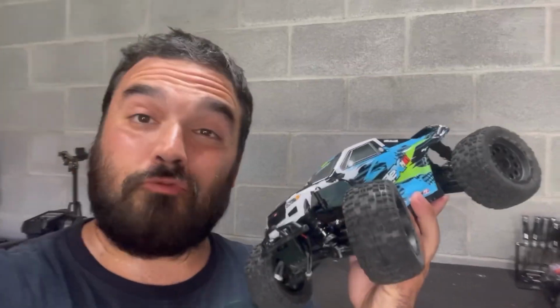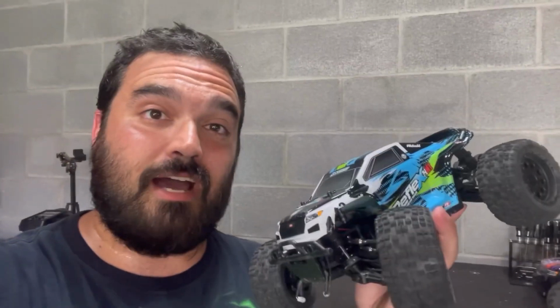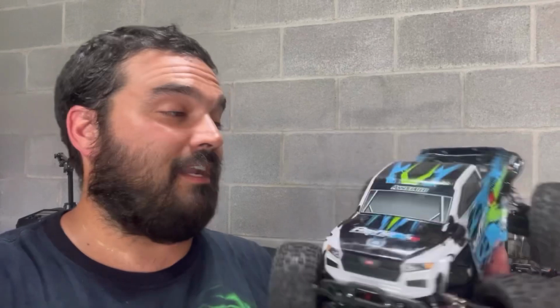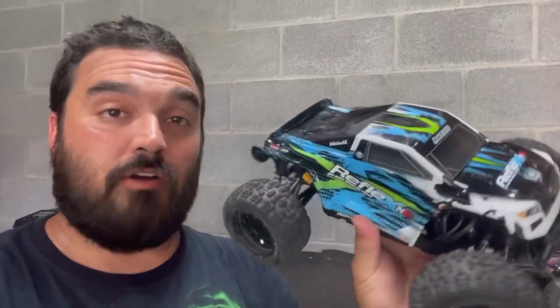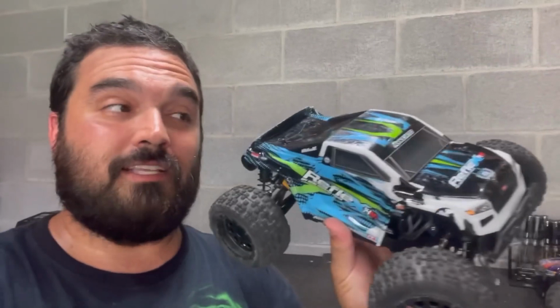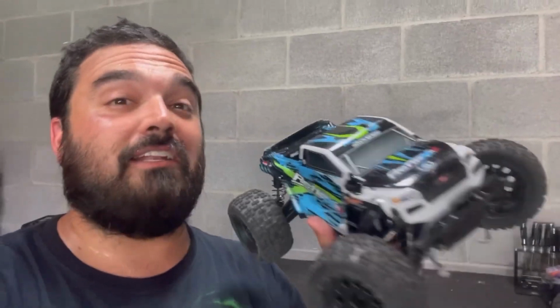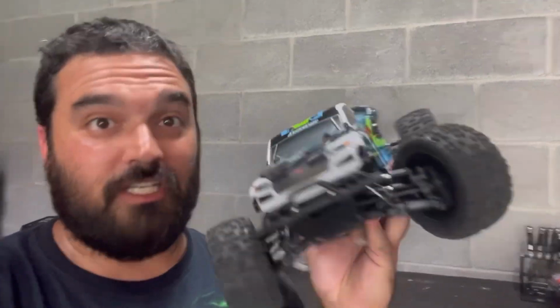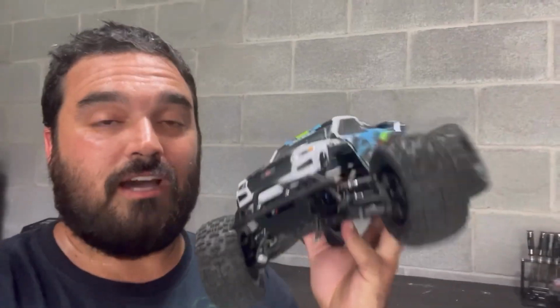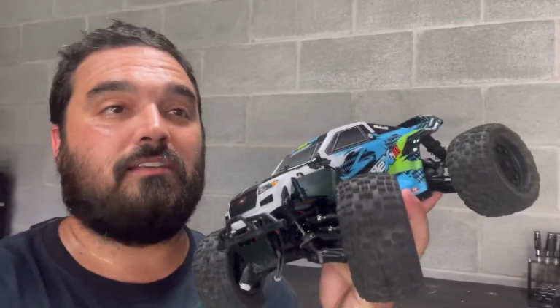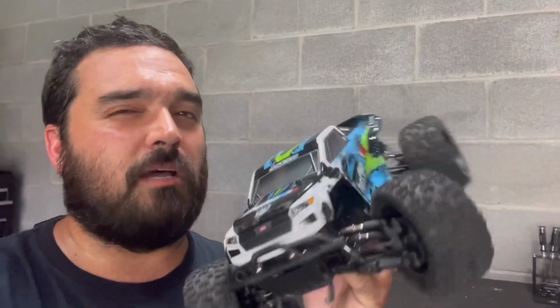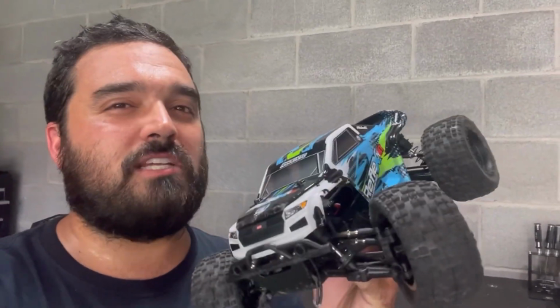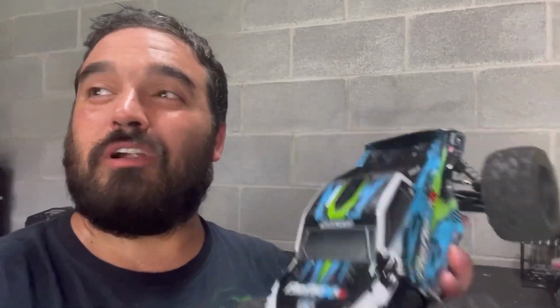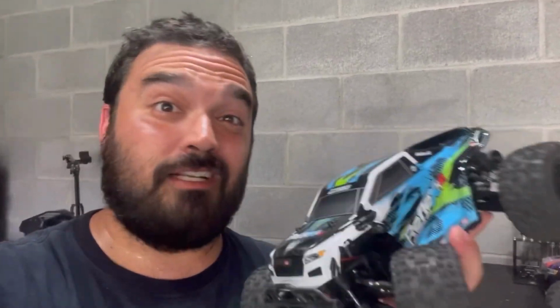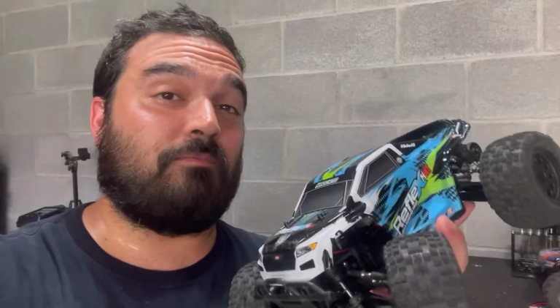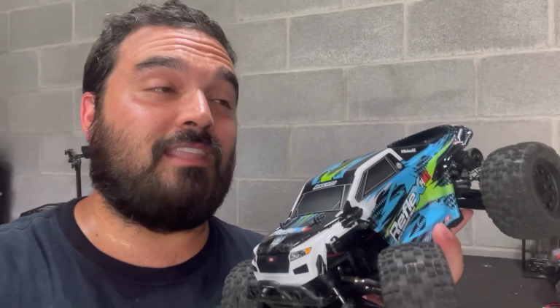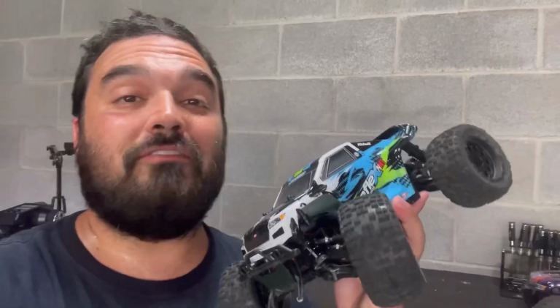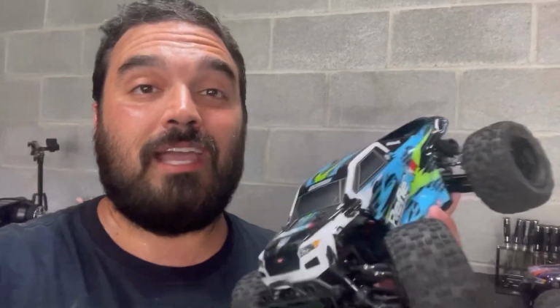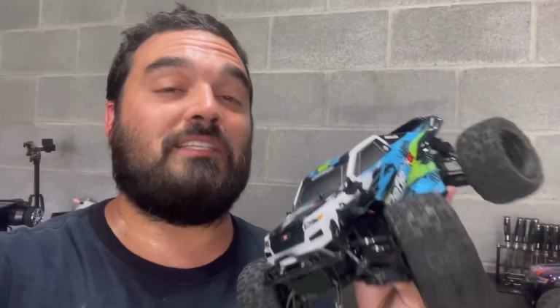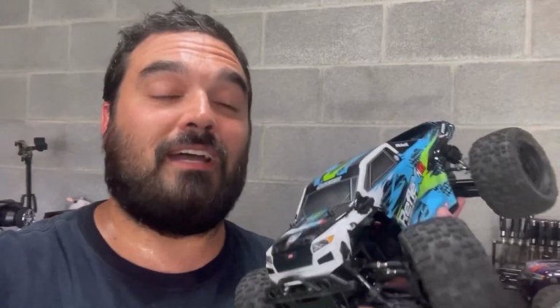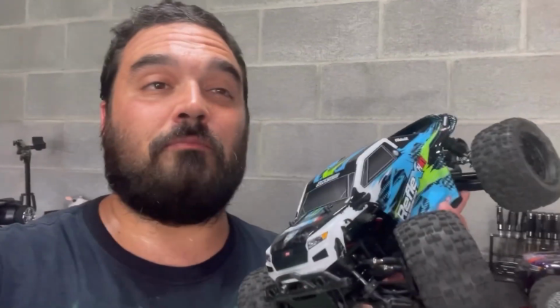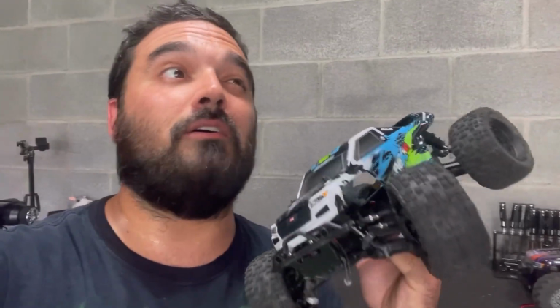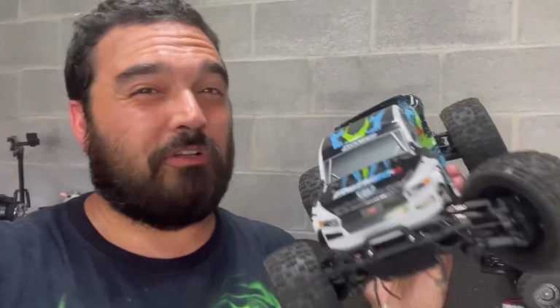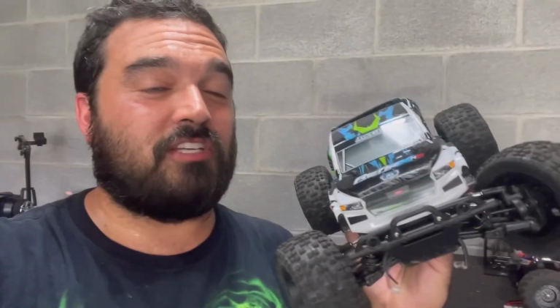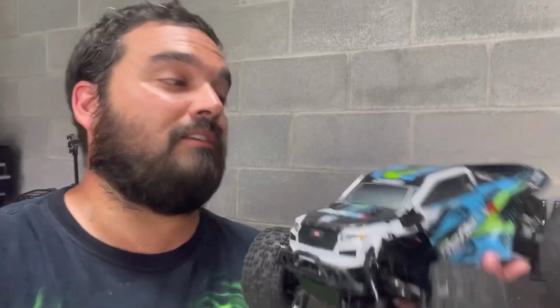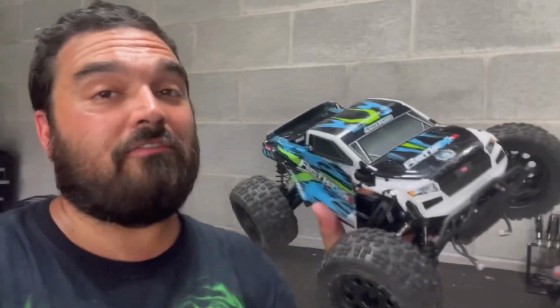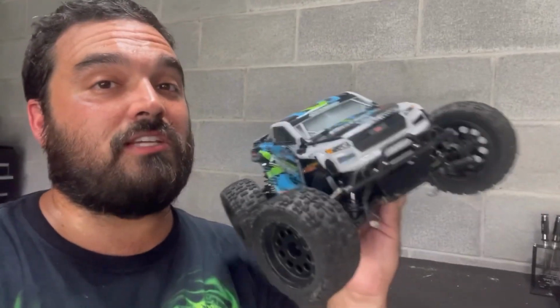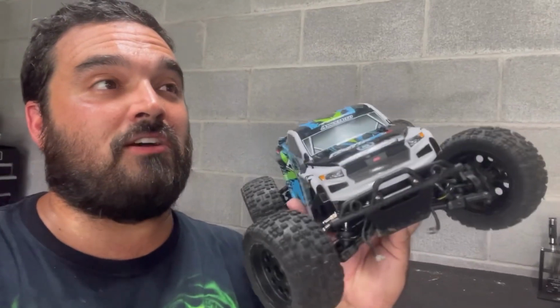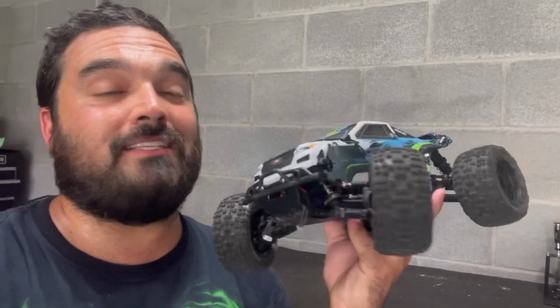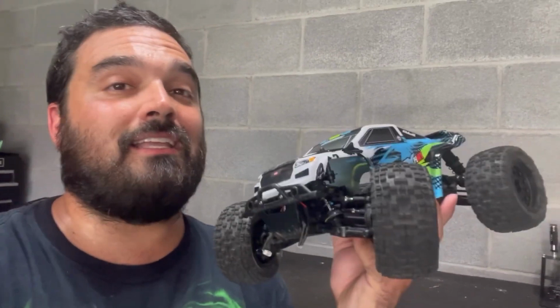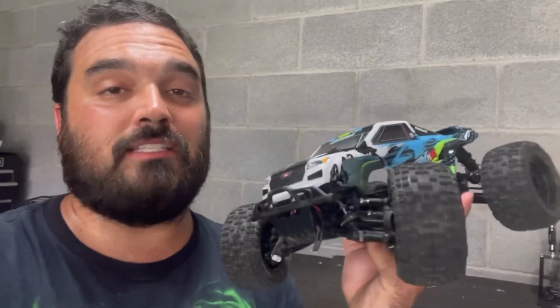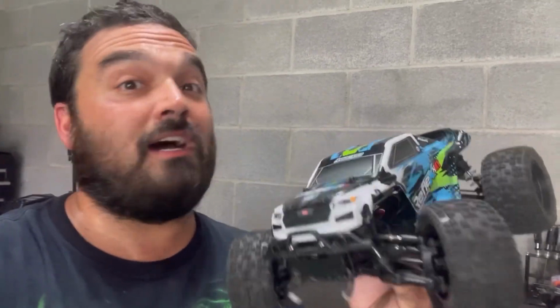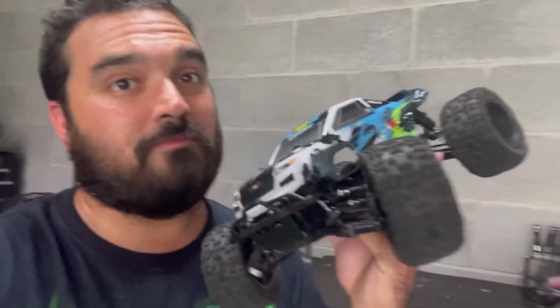It's really hot outside and the motor on this got really hot. So something to watch out for if you're running this on a pretty hot day. Even my camera has been cutting out on me. Can't really fault the car though — the car never actually shut down on me. The ESC didn't get crazy blazing hot, just the motor.